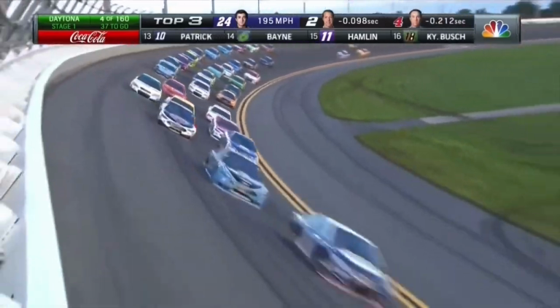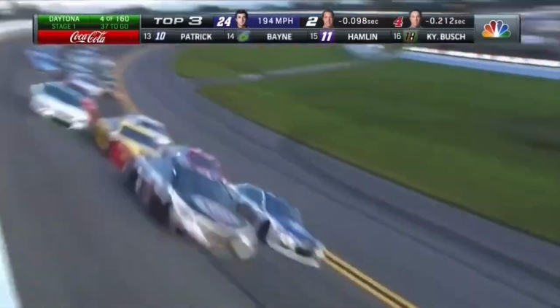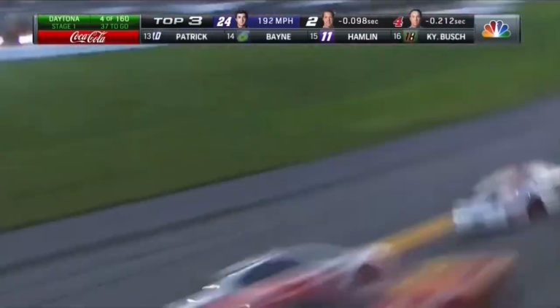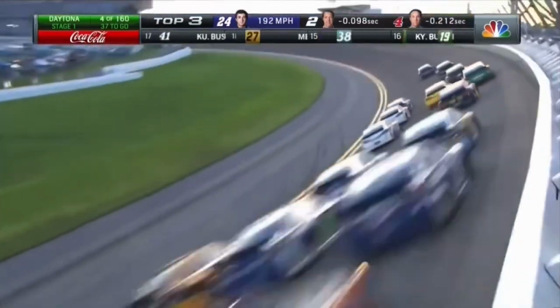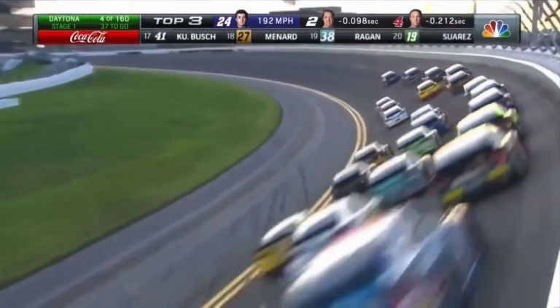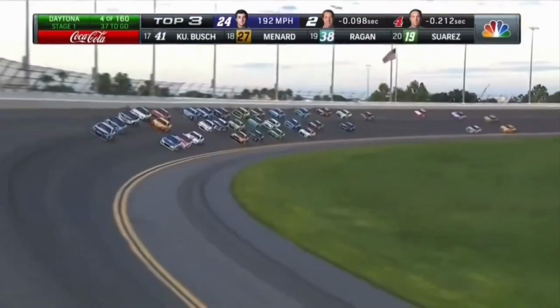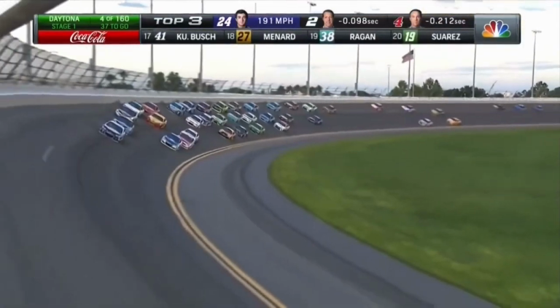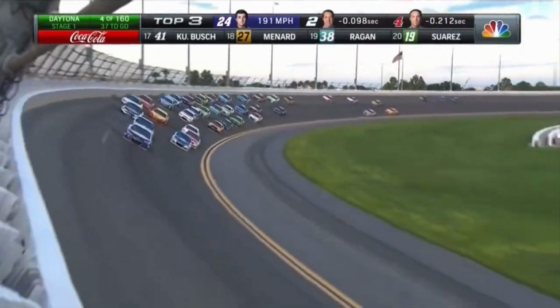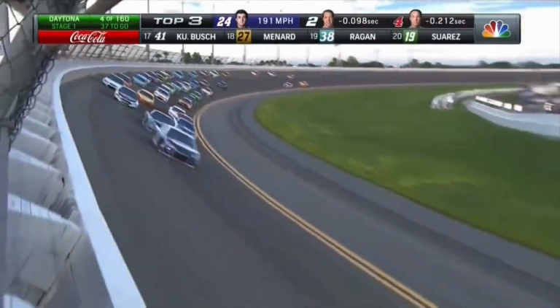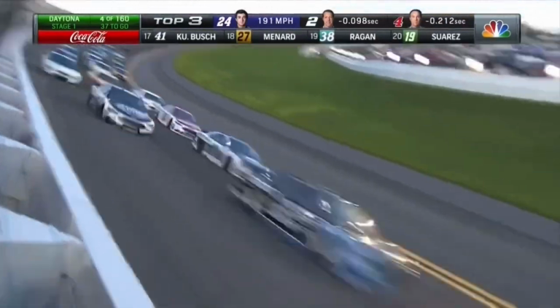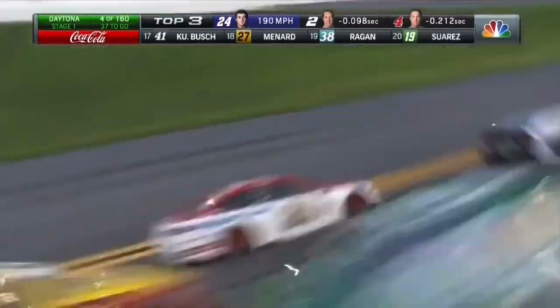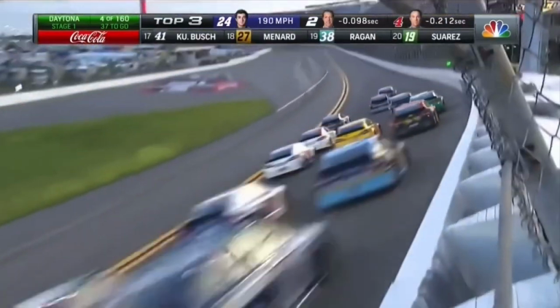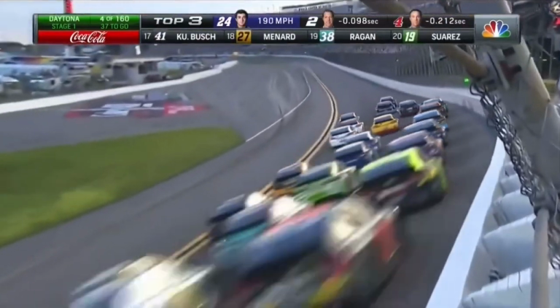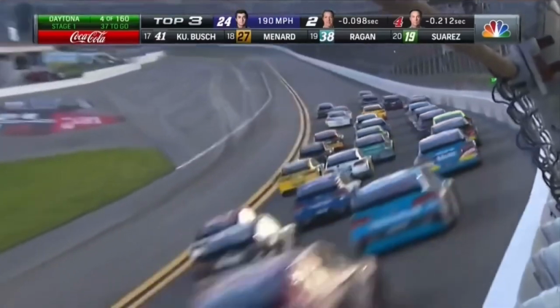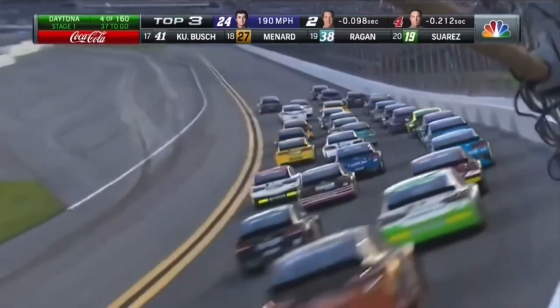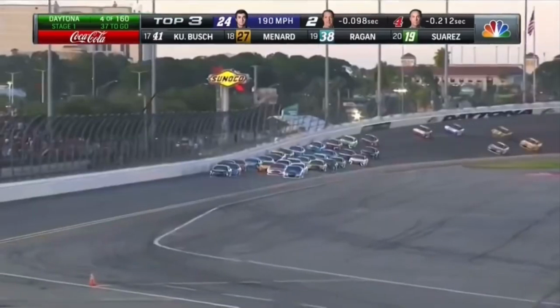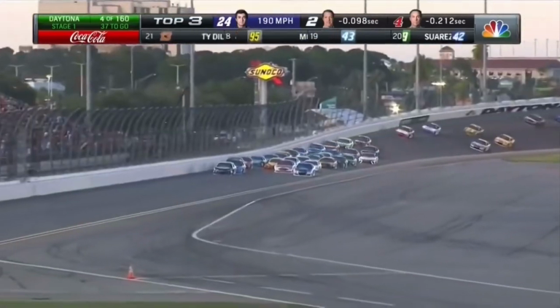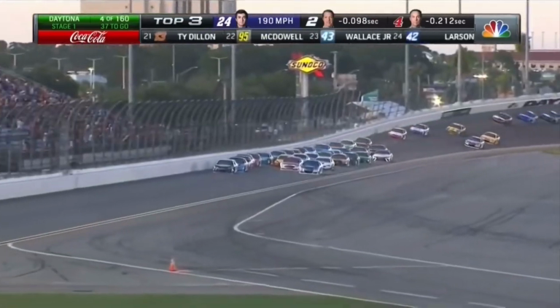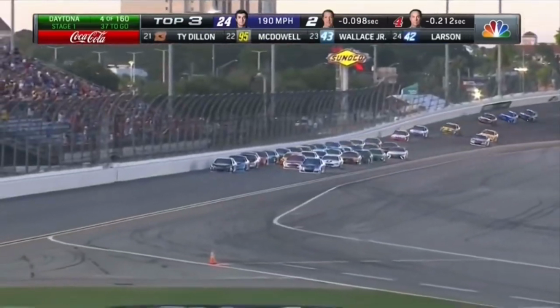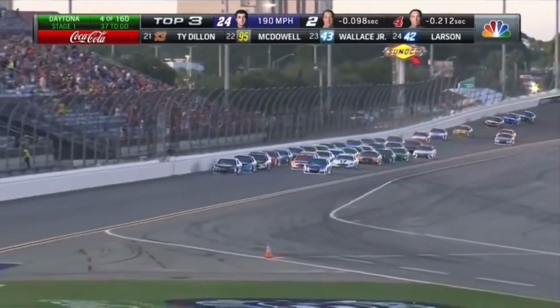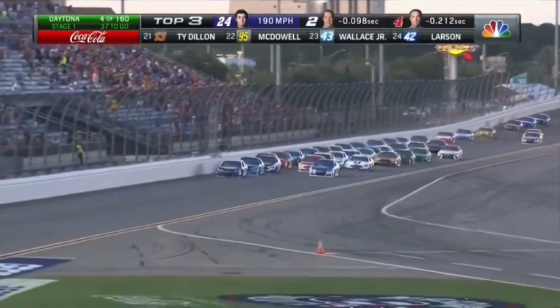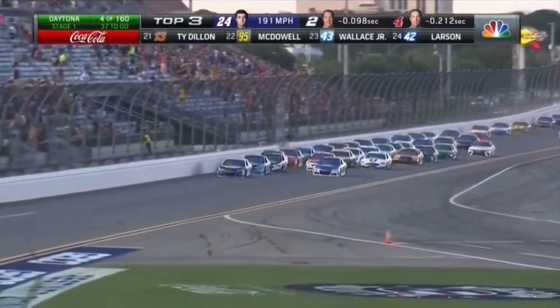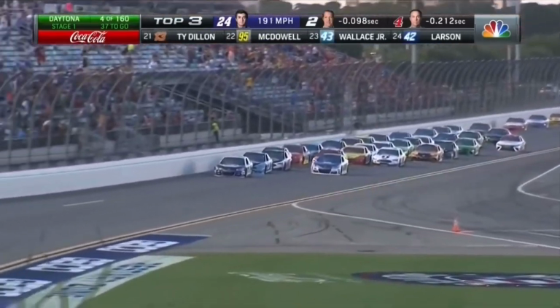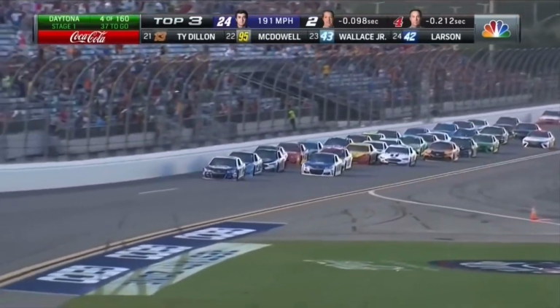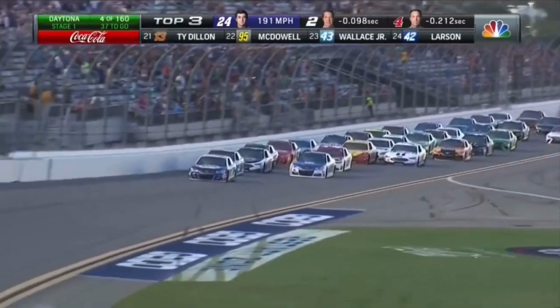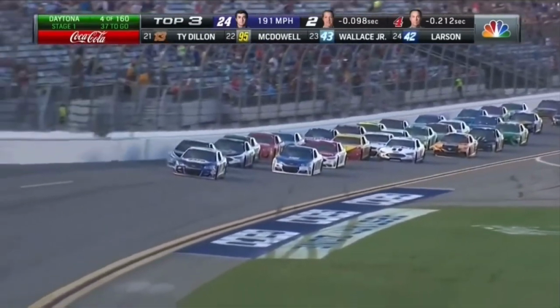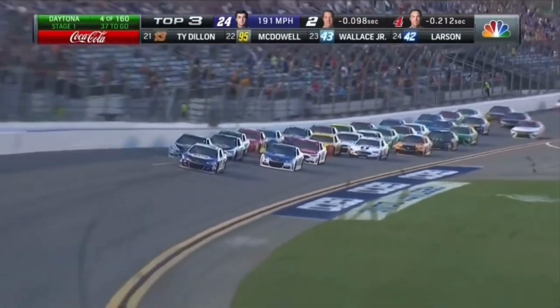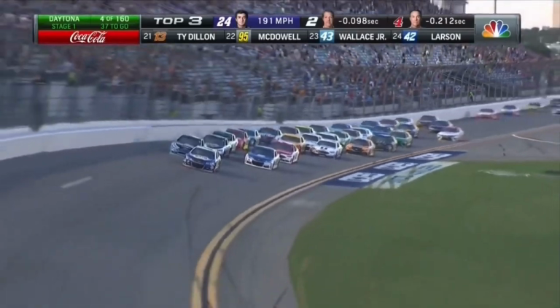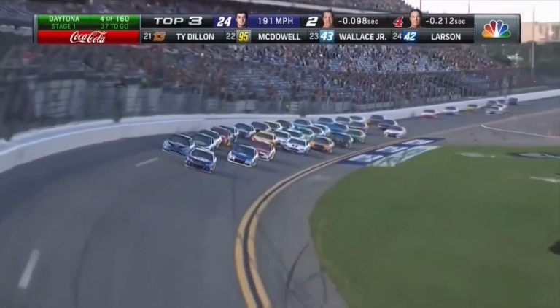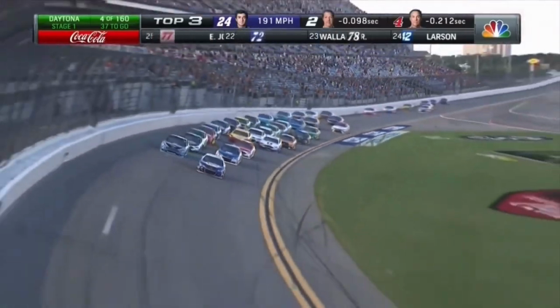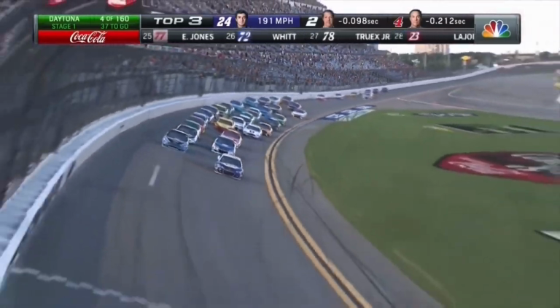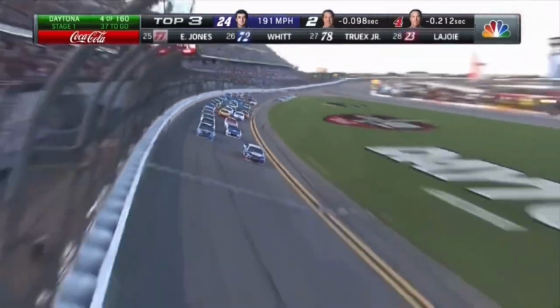And here comes Kevin Harvick in the four. Help is coming though for Jr. — the 21 pulled right up behind him at the same time the leaders tried to block. That helped Dale Jr. as well, gave him a little bit of a sniff of that draft. So that's going to help pull Jr. back to the front.